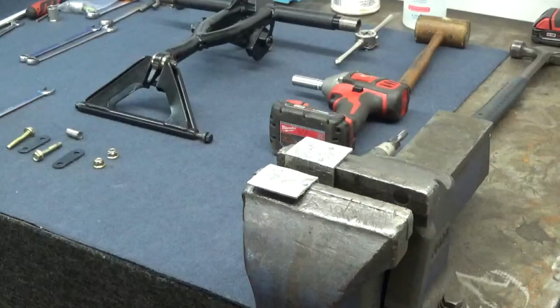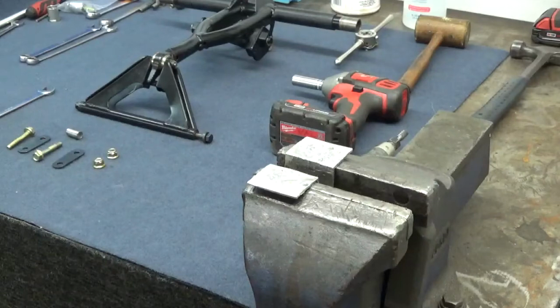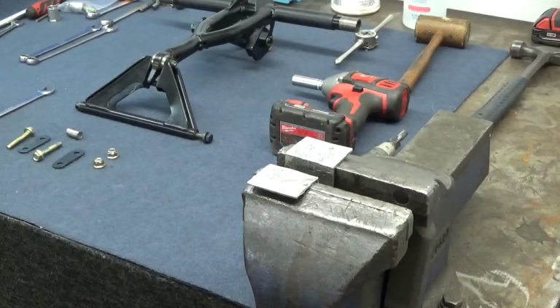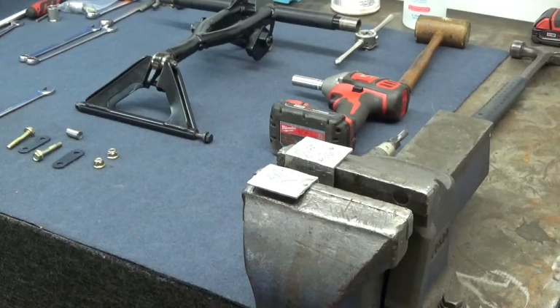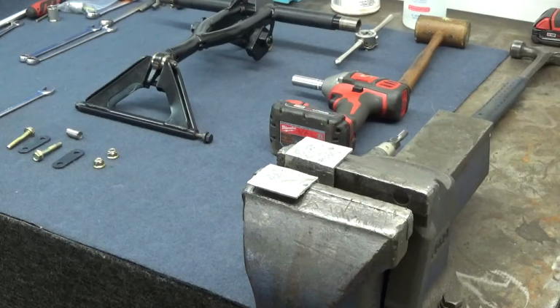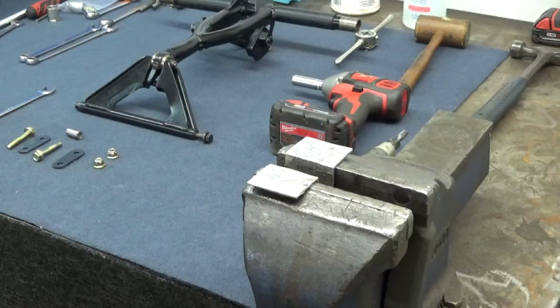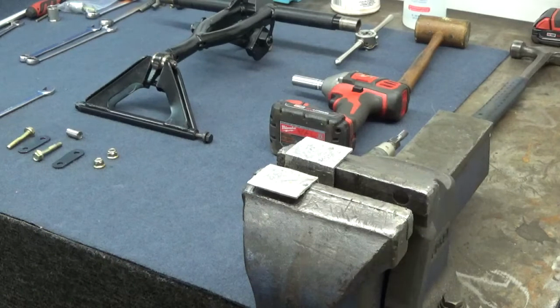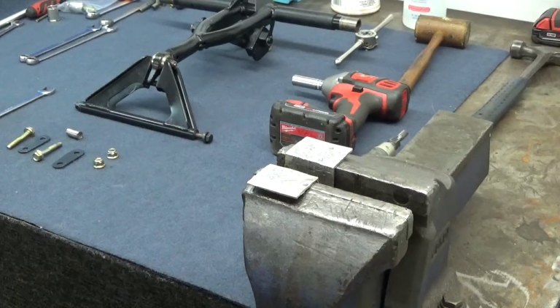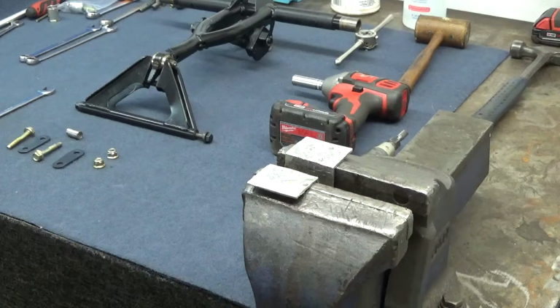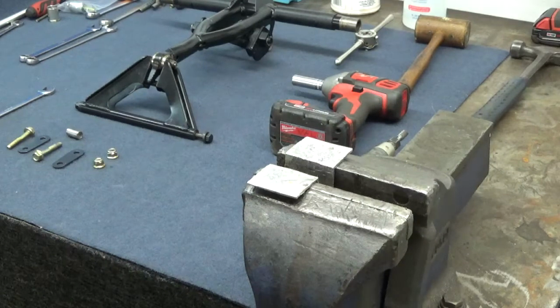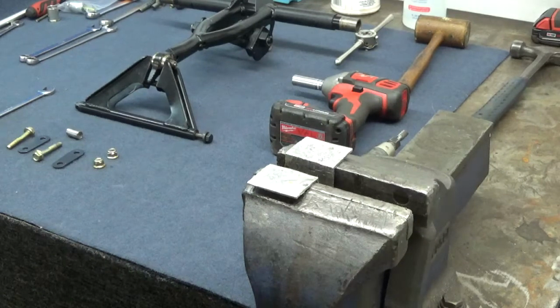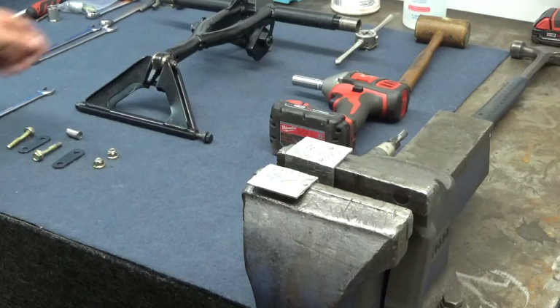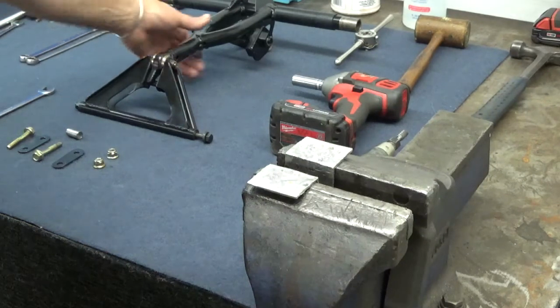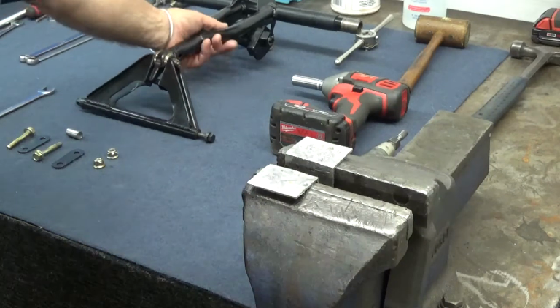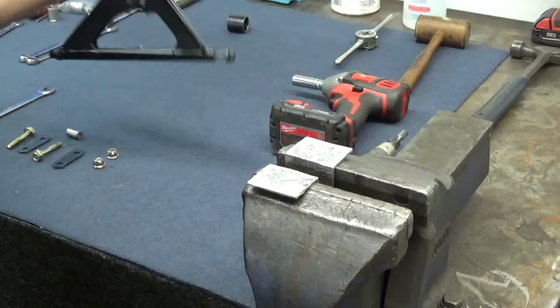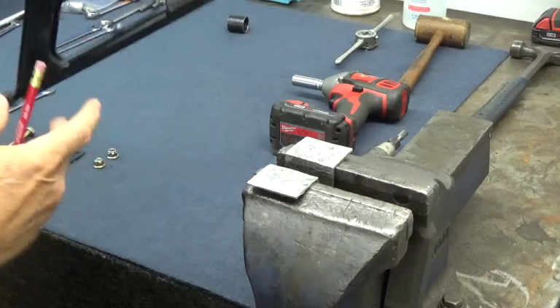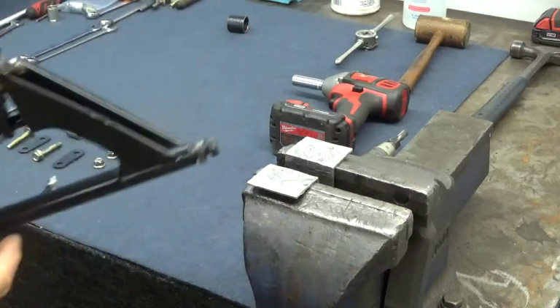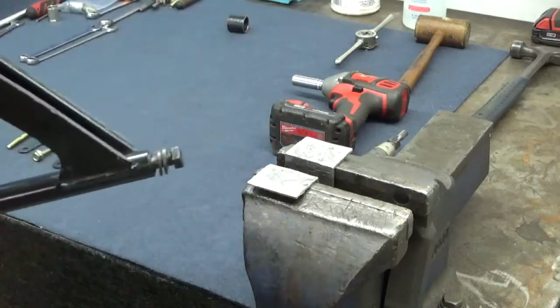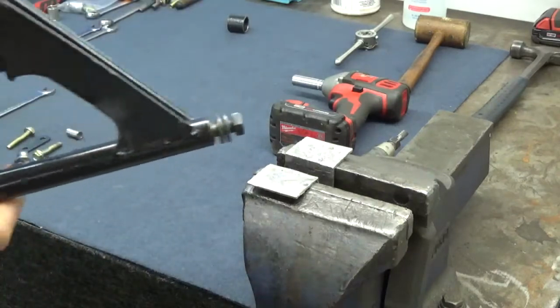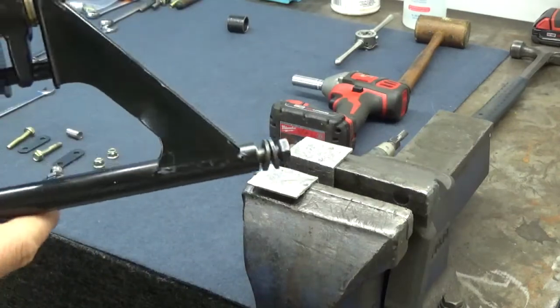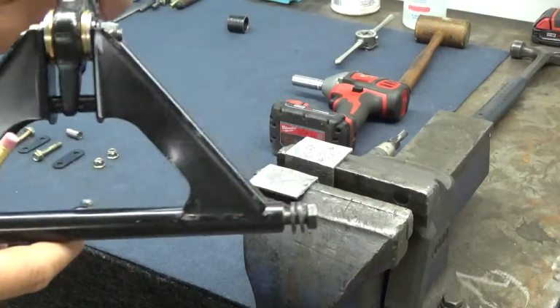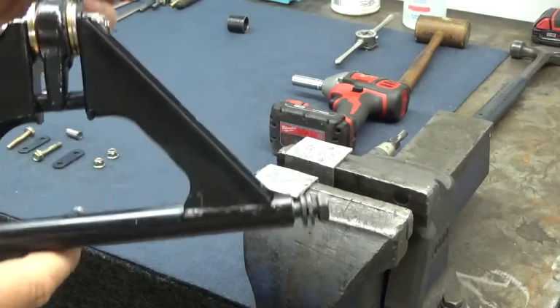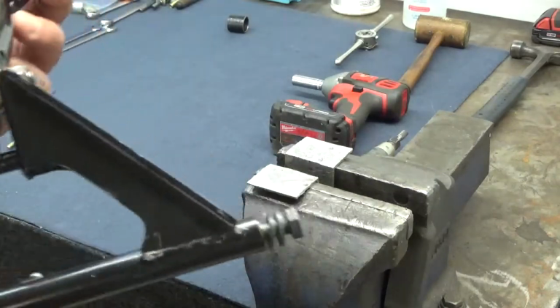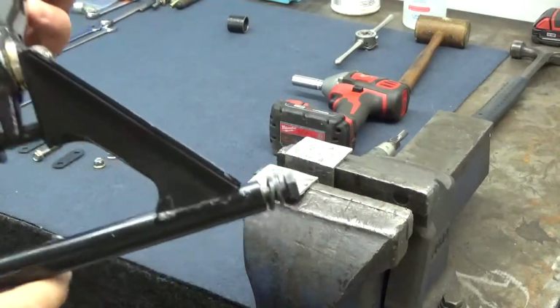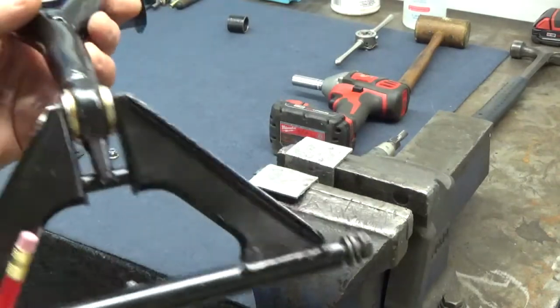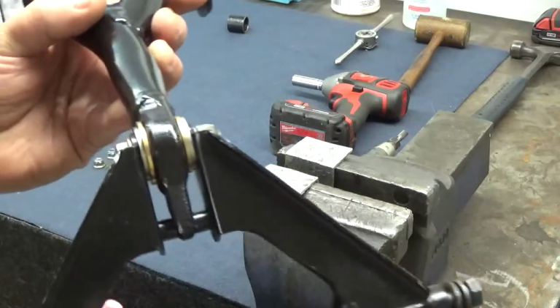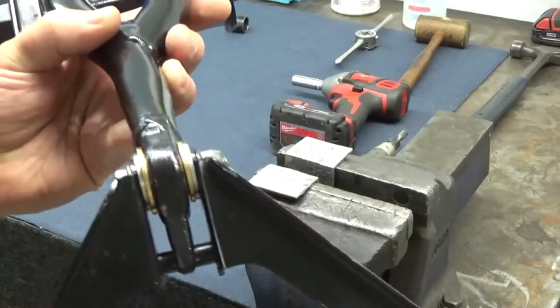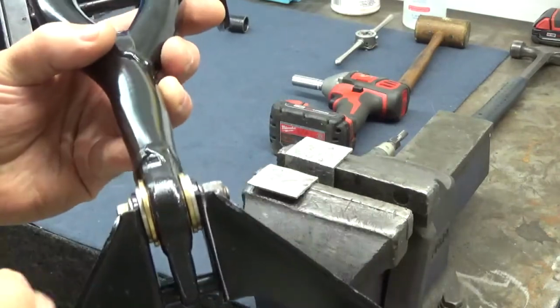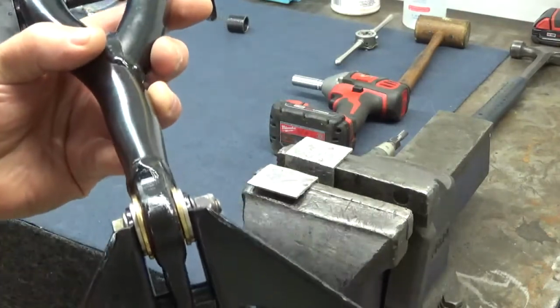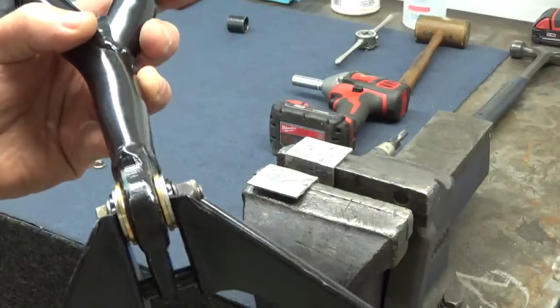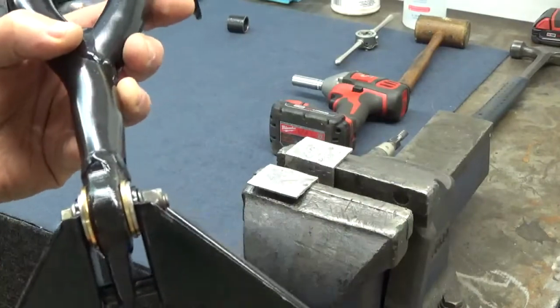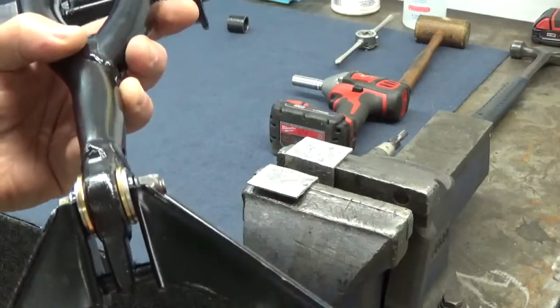Good morning. This is Val from Mainway Solutions. We're working on a T-Motion rear arm. This is out of a 2017 Free Ride.